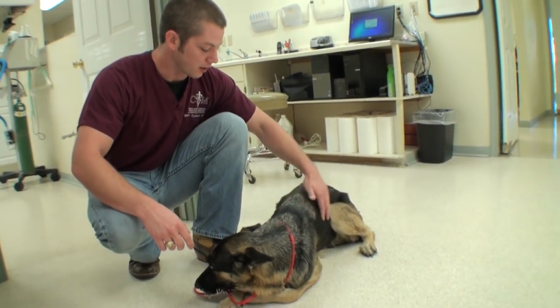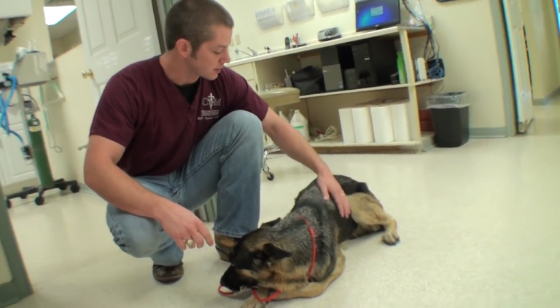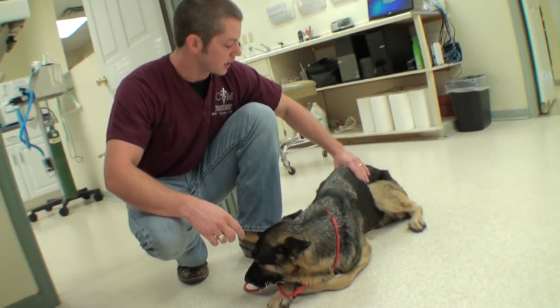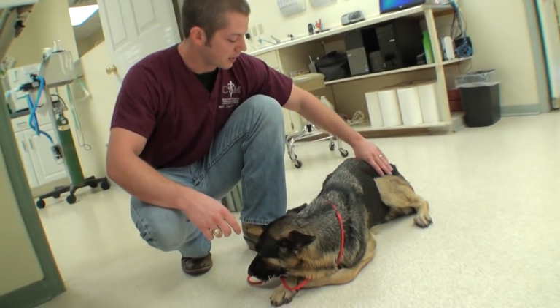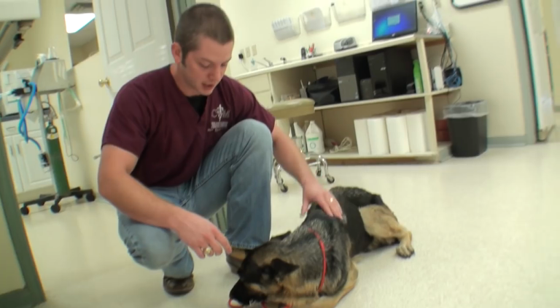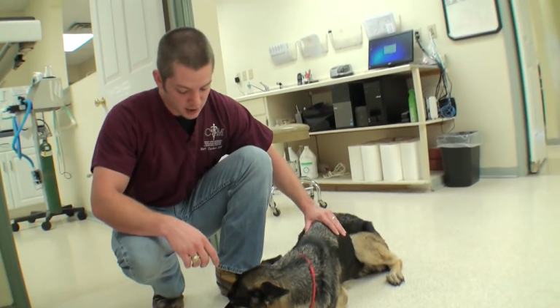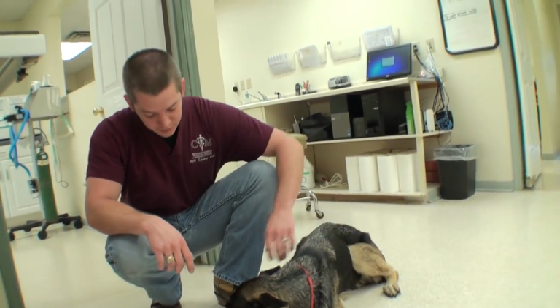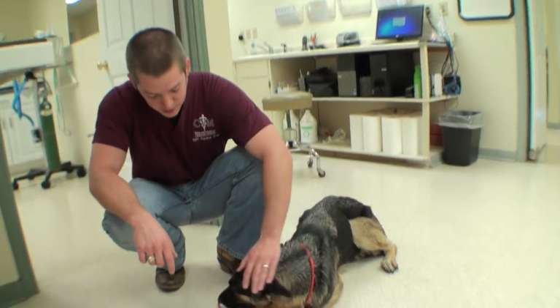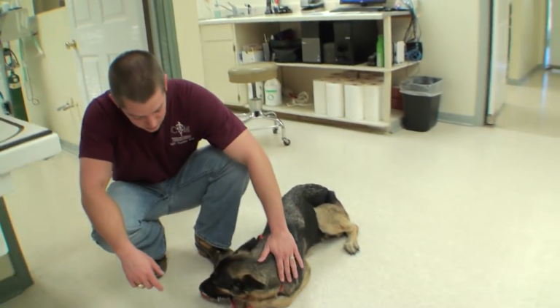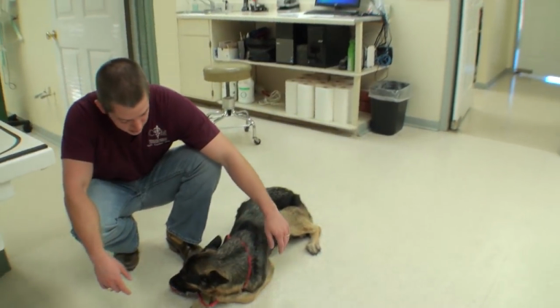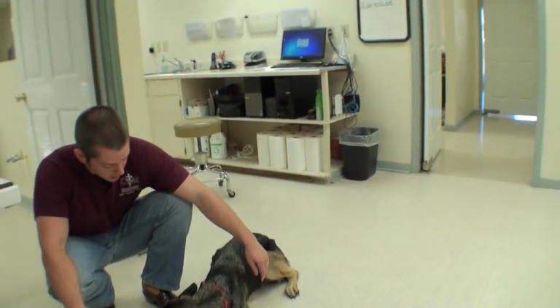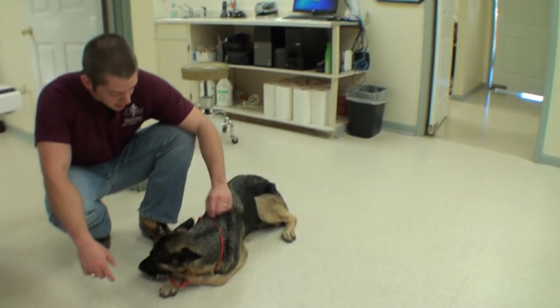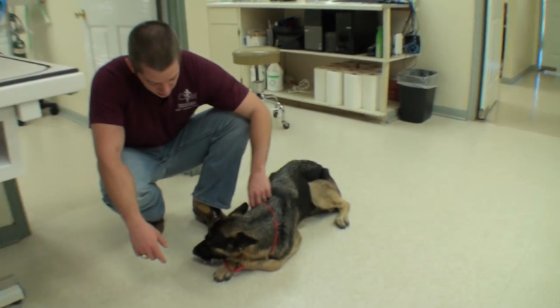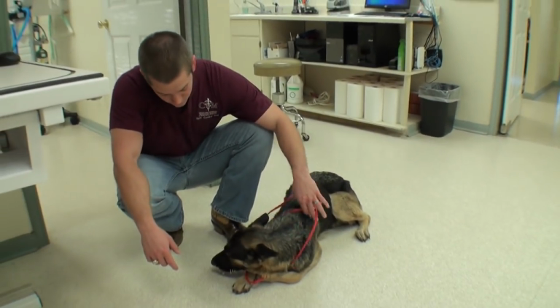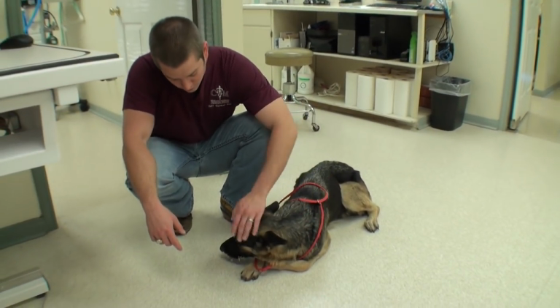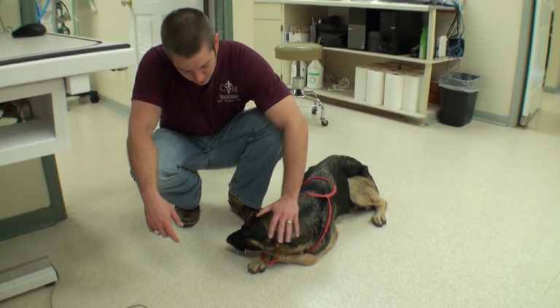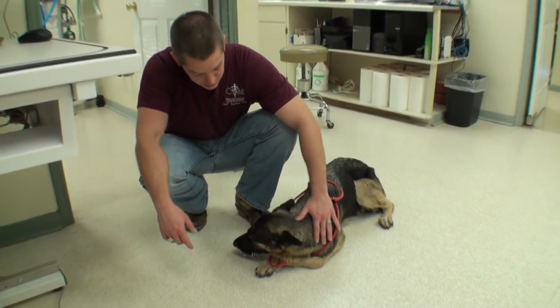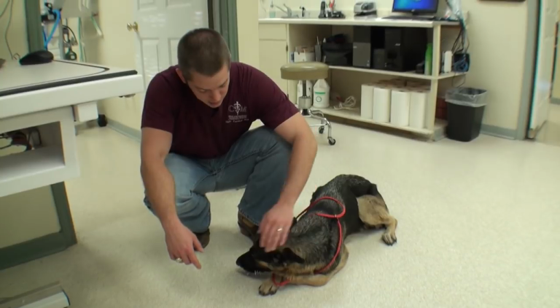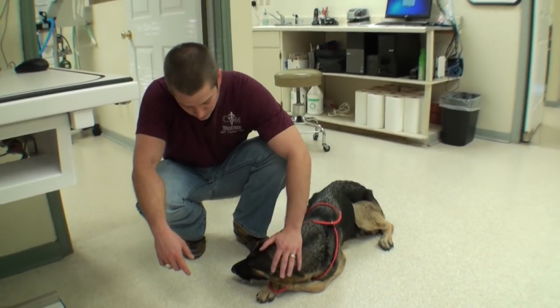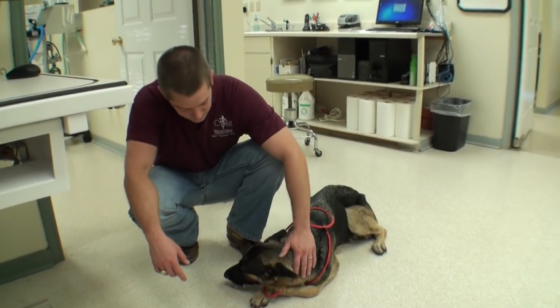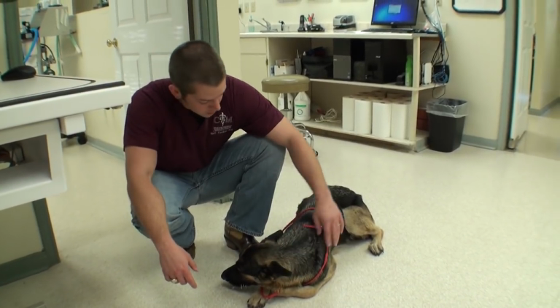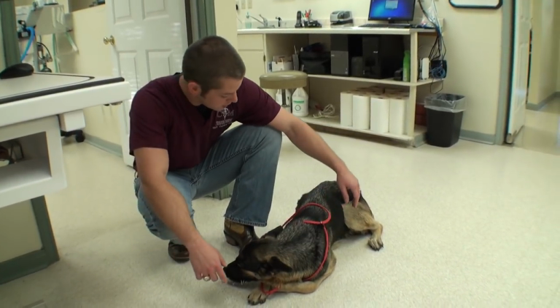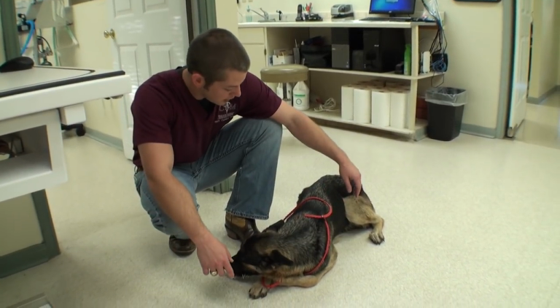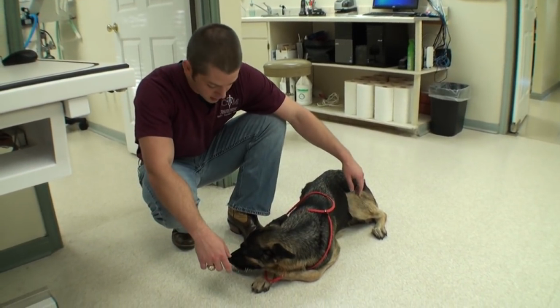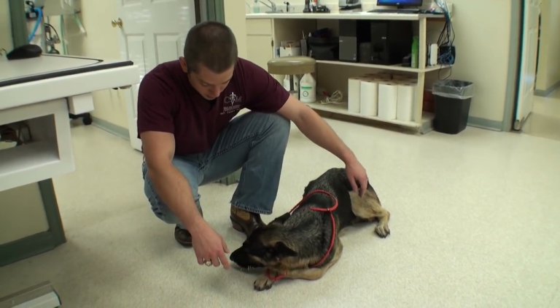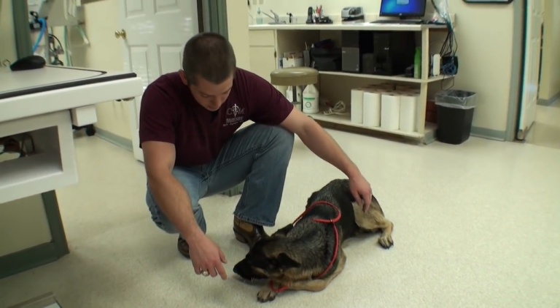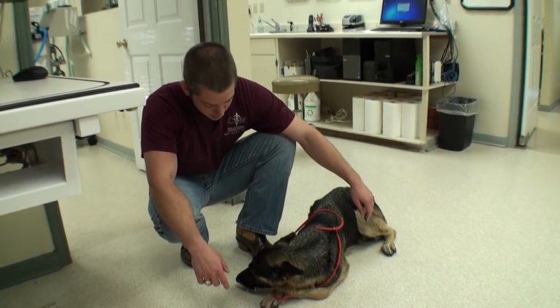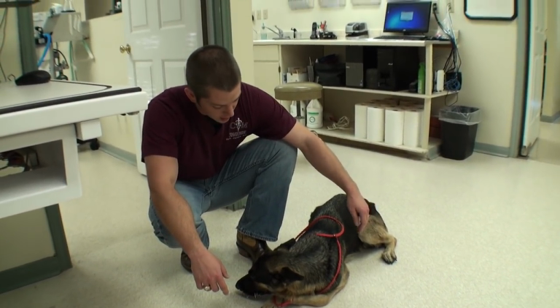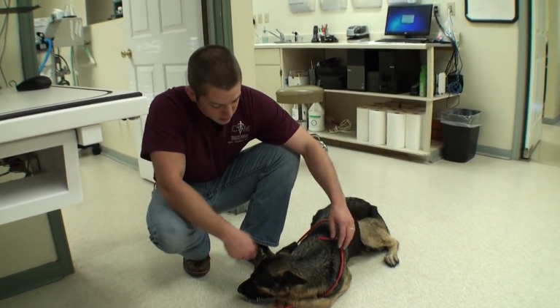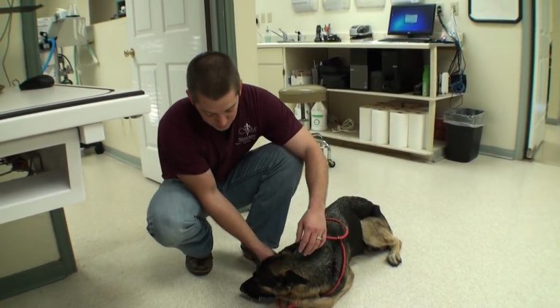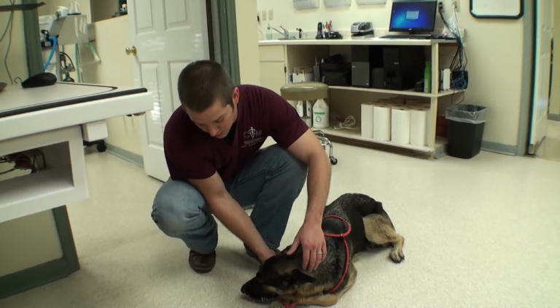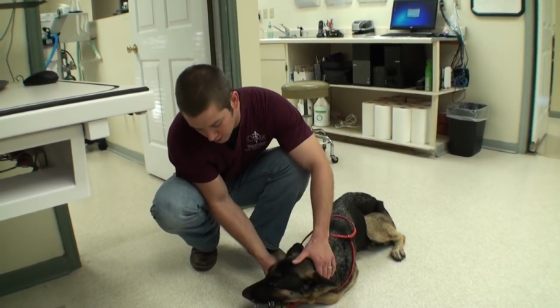All her ribs are sticking out and her backbone is sticking out. She's a very sweet dog, but very timid. We don't know her name obviously, and we're just going to go ahead and pull her quills and make her a much more comfortable, happy dog.